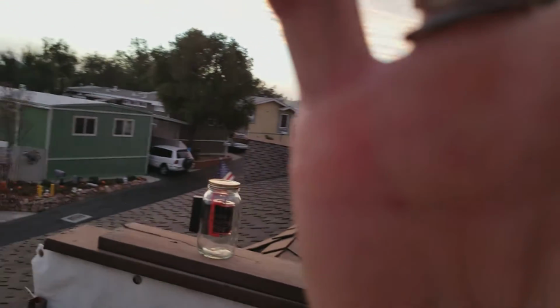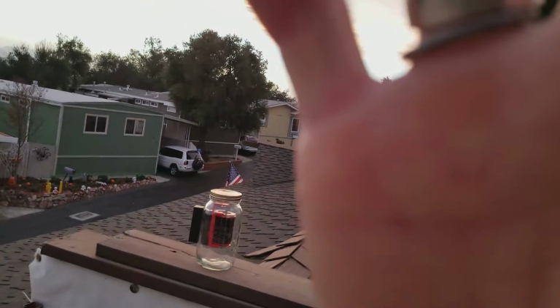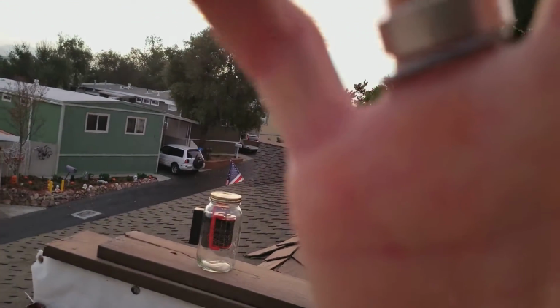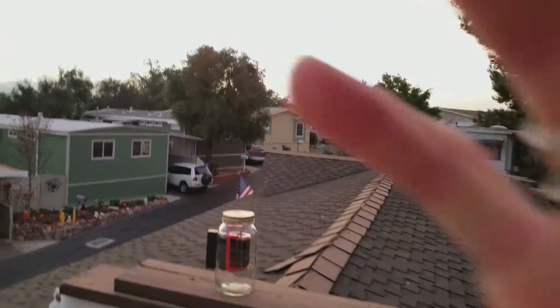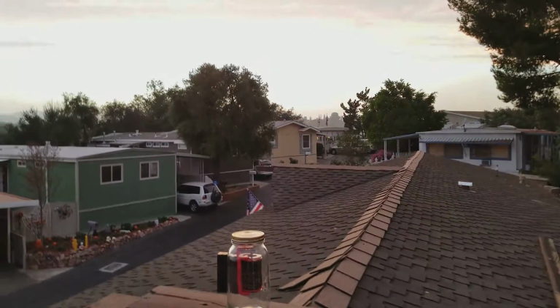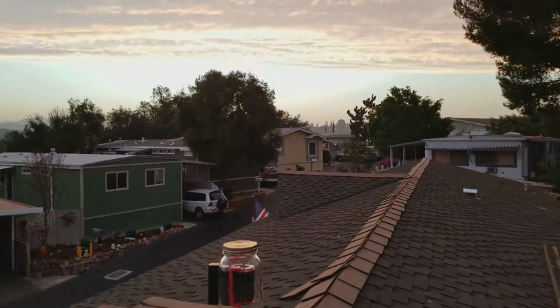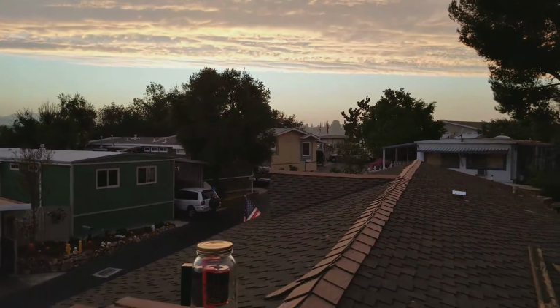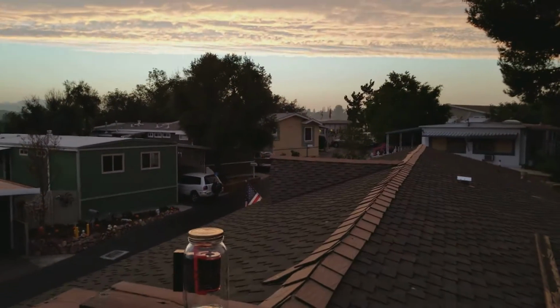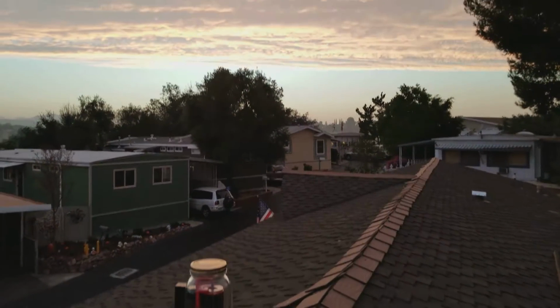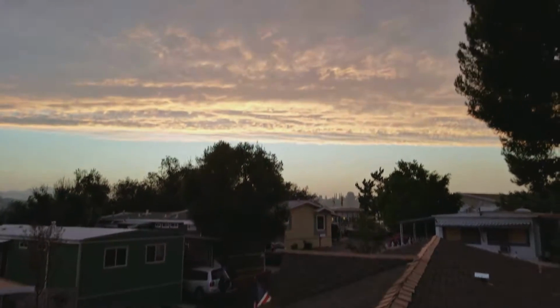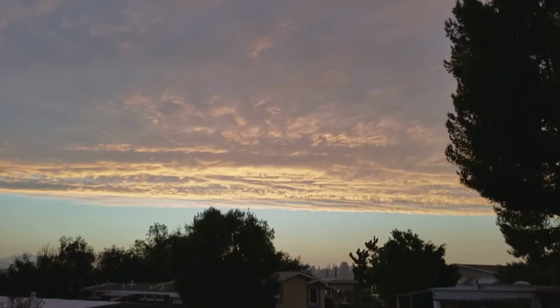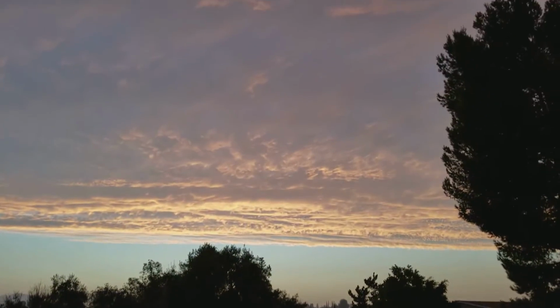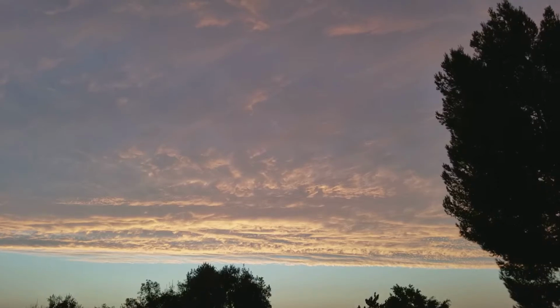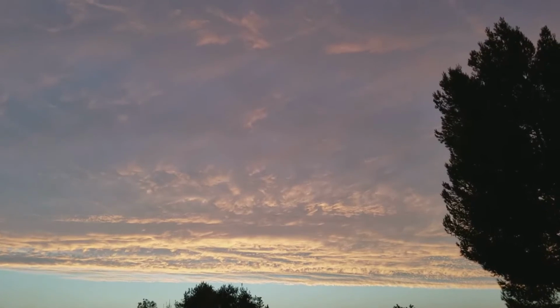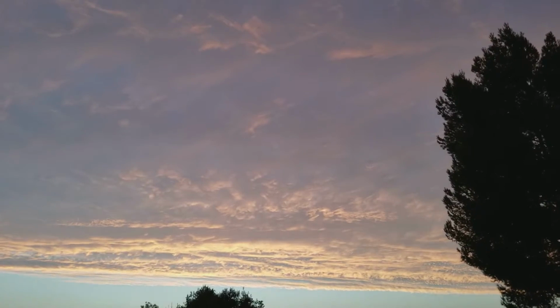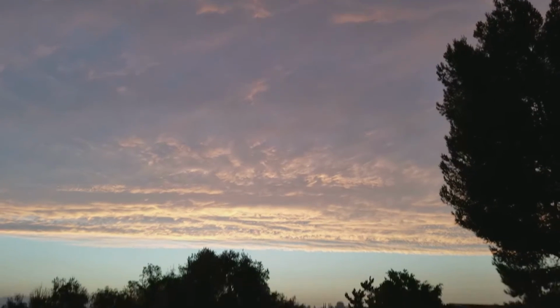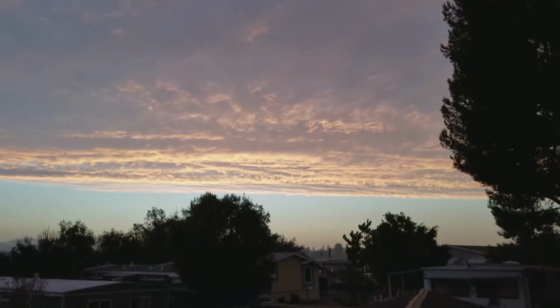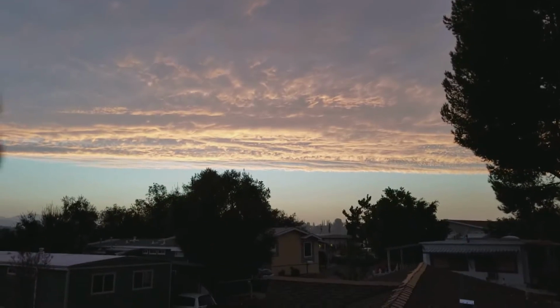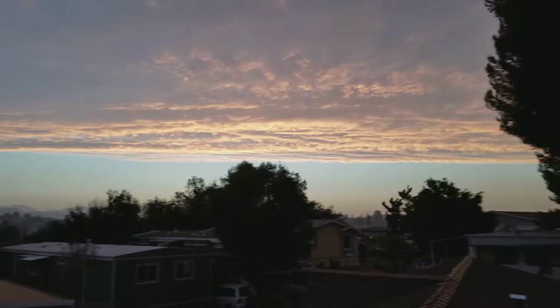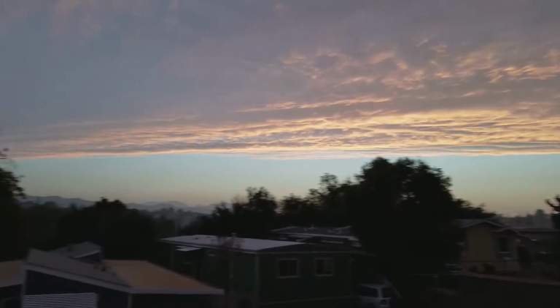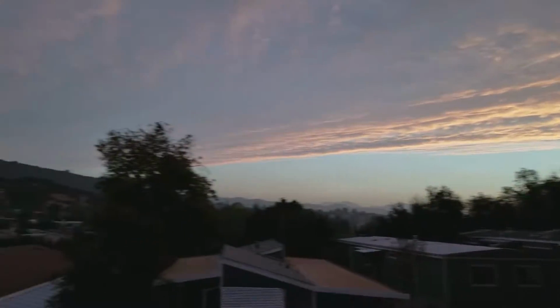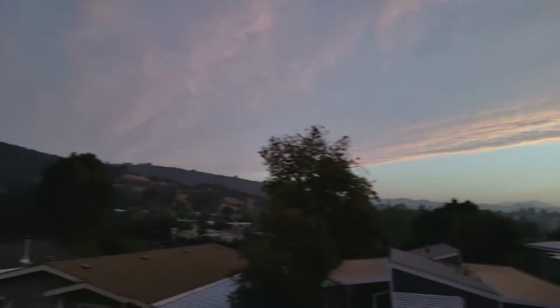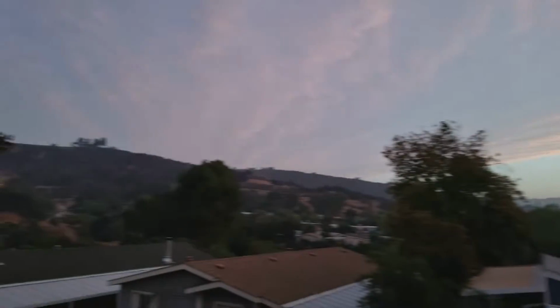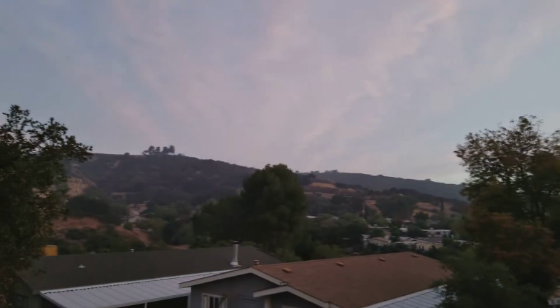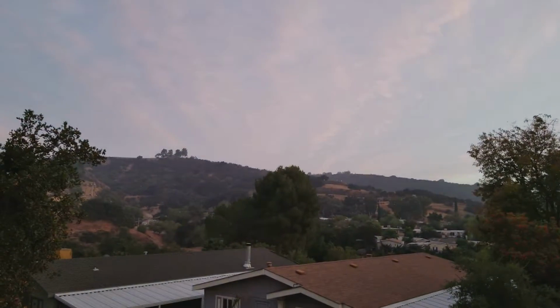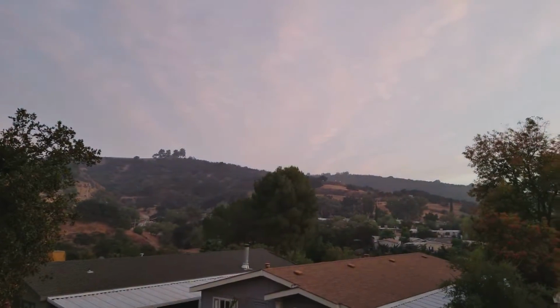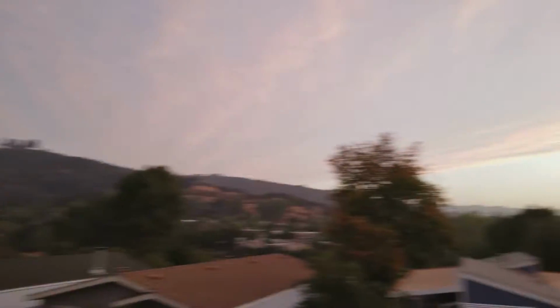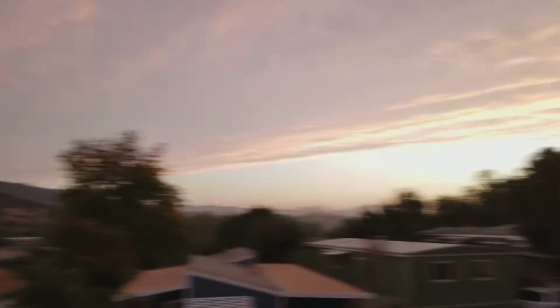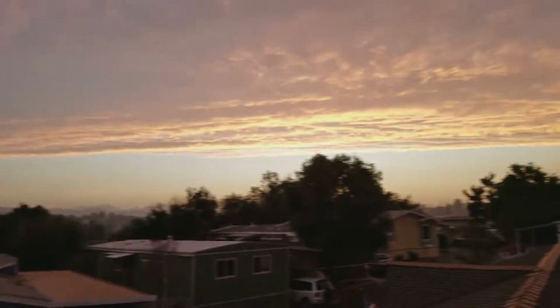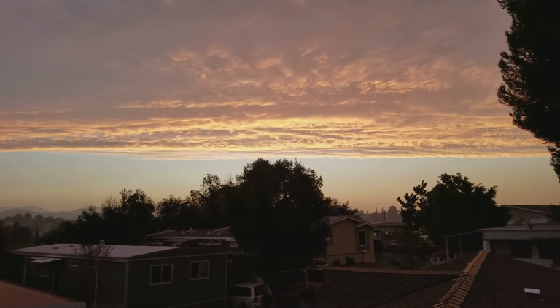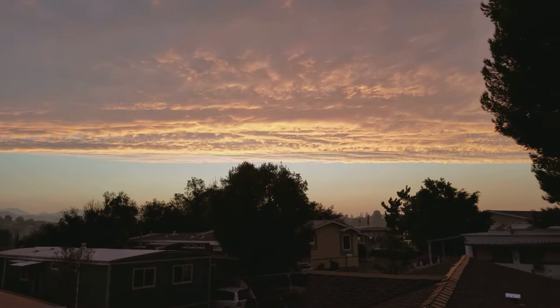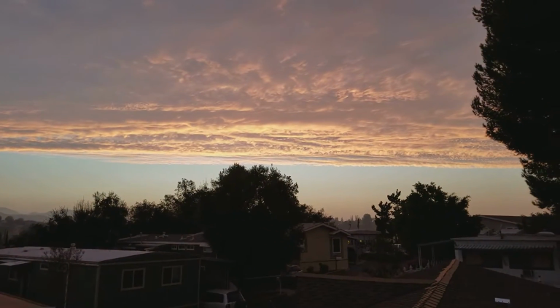I just thought I'd bring you outside and show you this really beautiful cloud line. It looks better when you get the colors right — it's really nice and red.